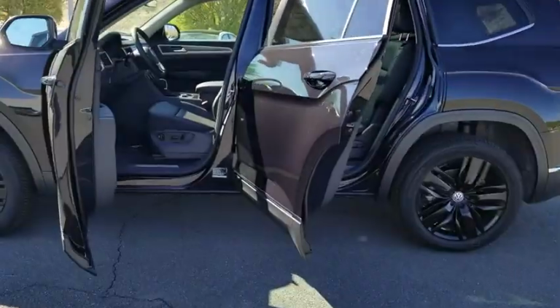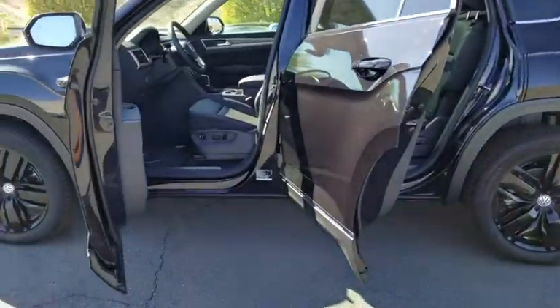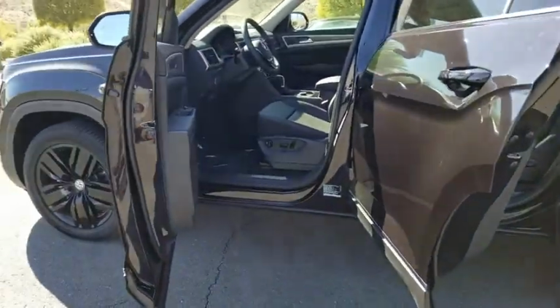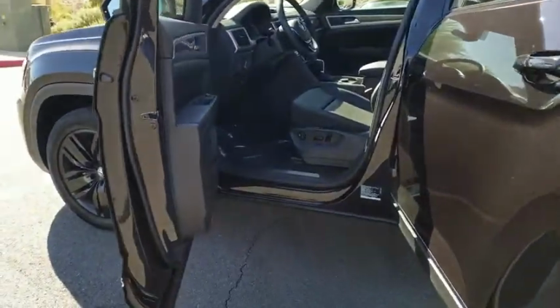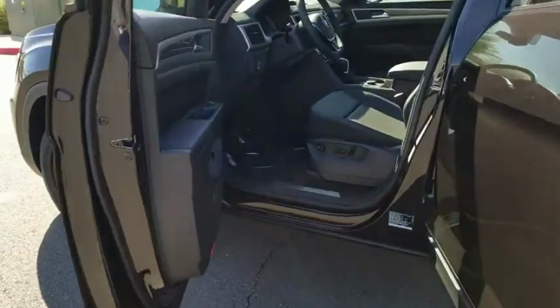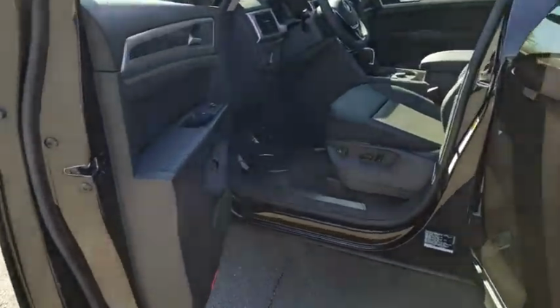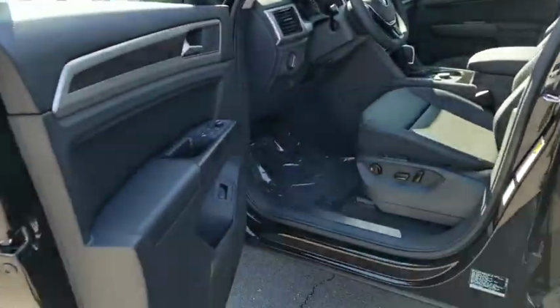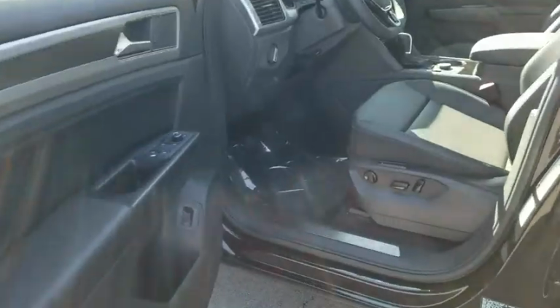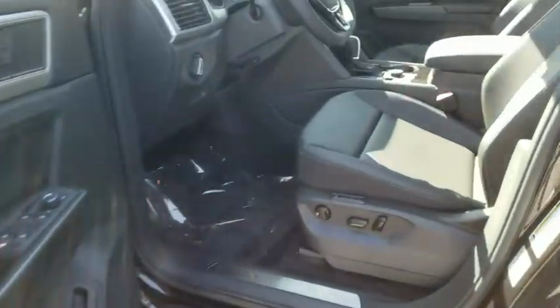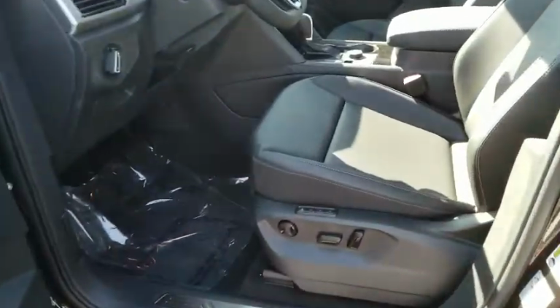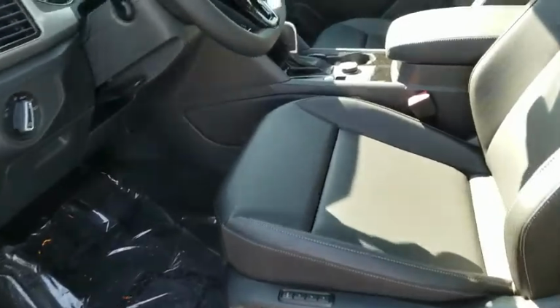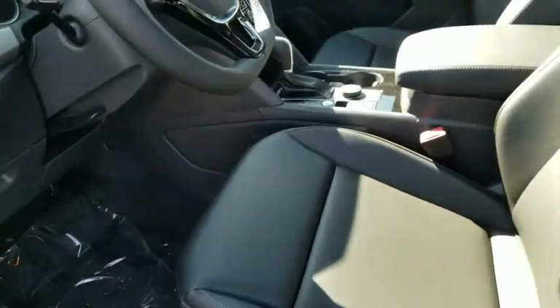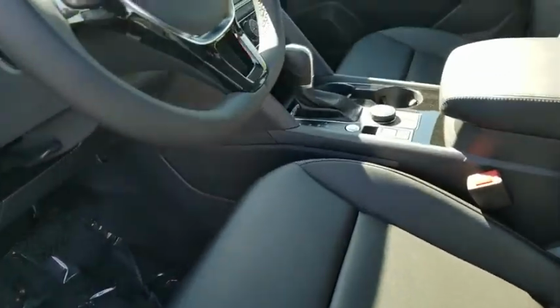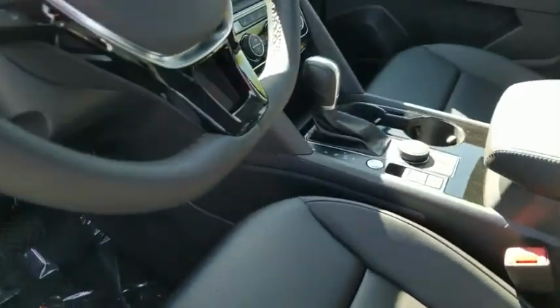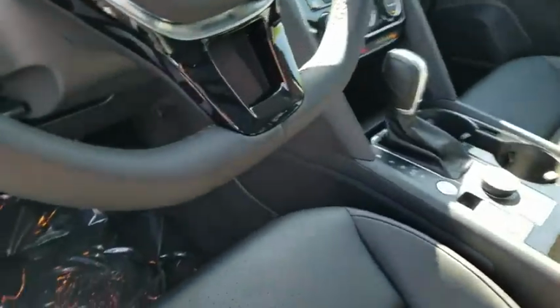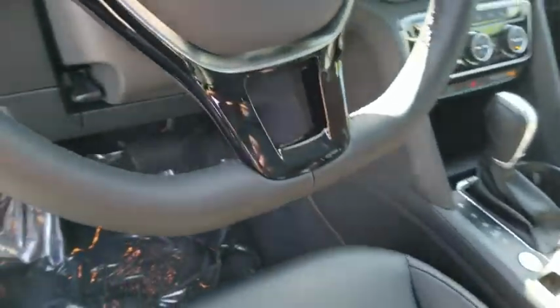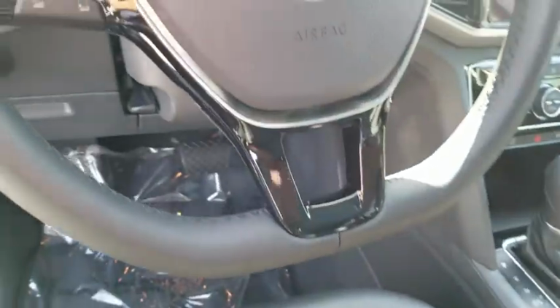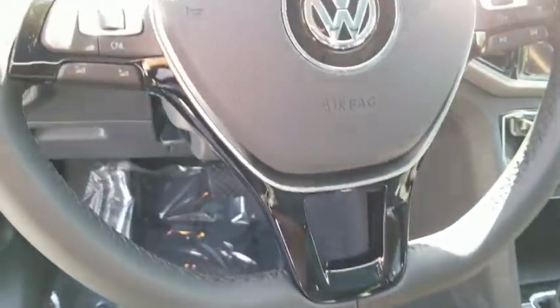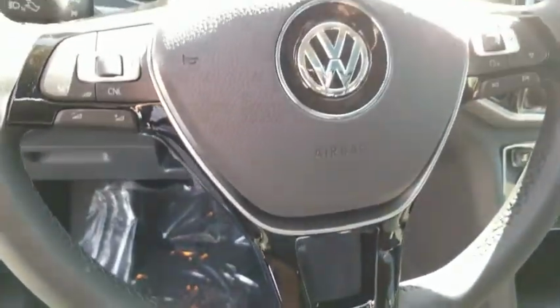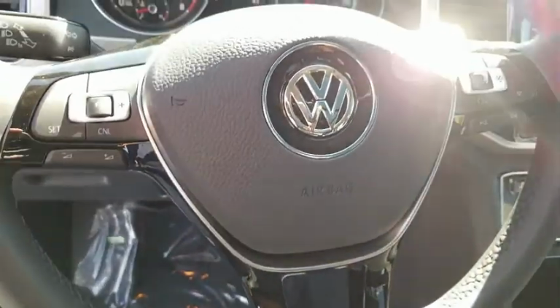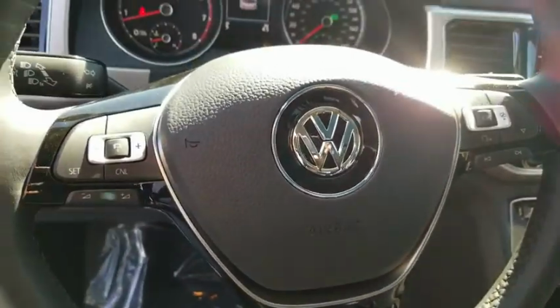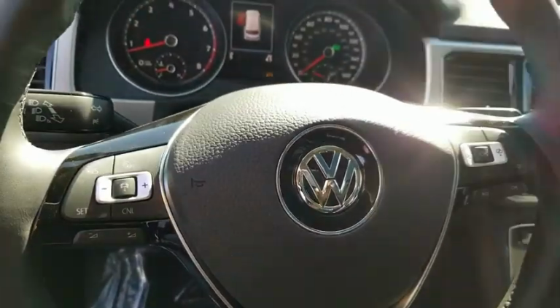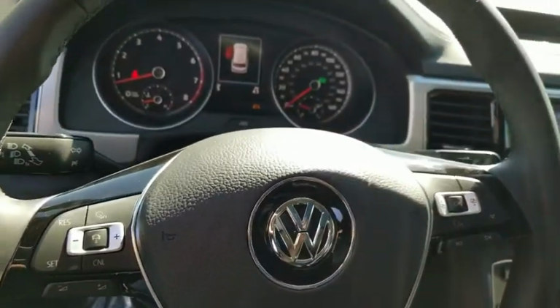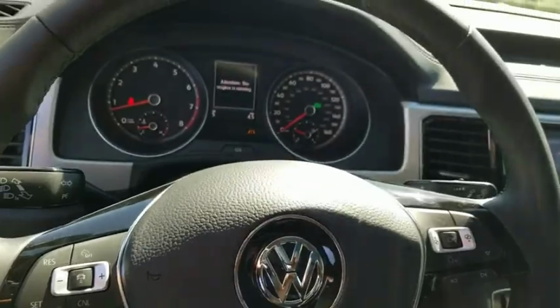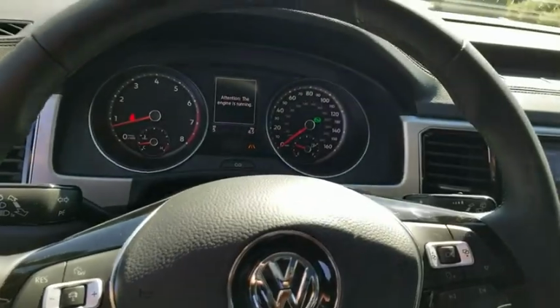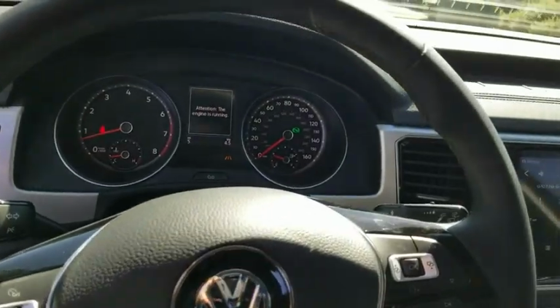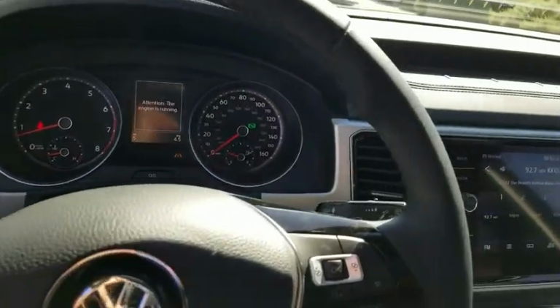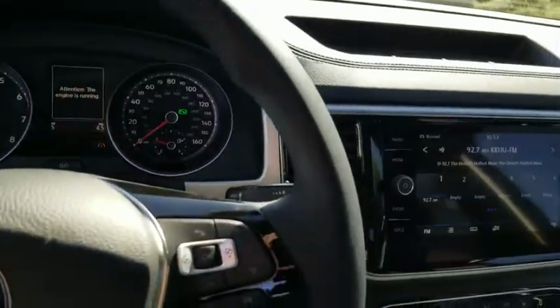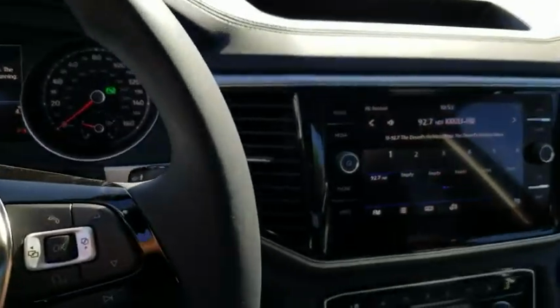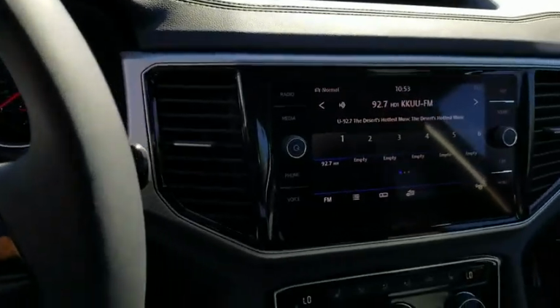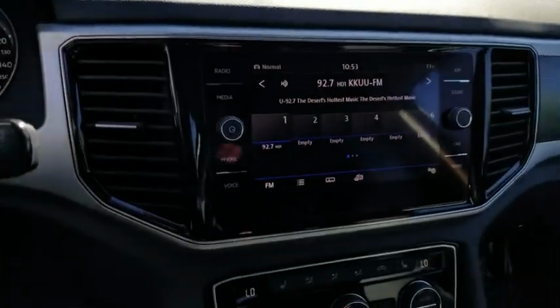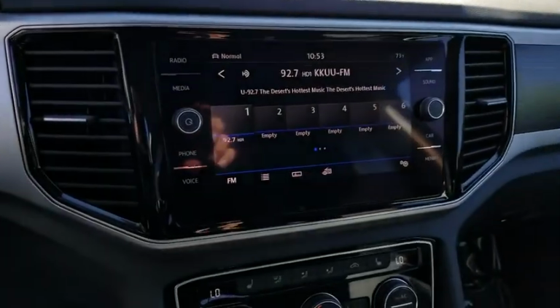Here are some of this vehicle's great options: traction control, power passenger seat, power liftgate, dual airbags, power steering, four-wheel disc brakes, eight speakers, heated front seats, fog lights.